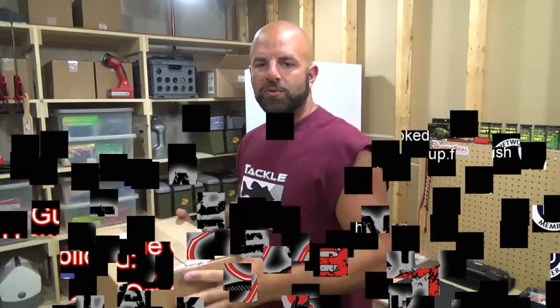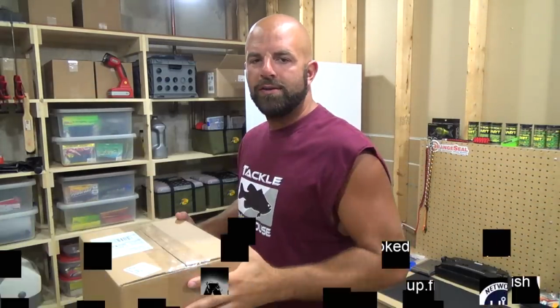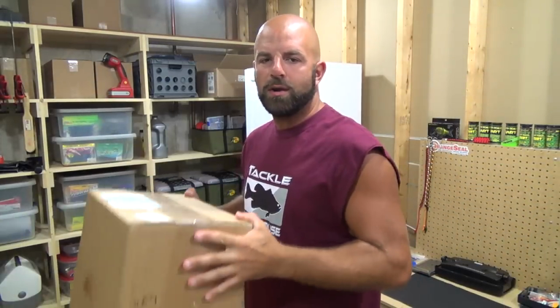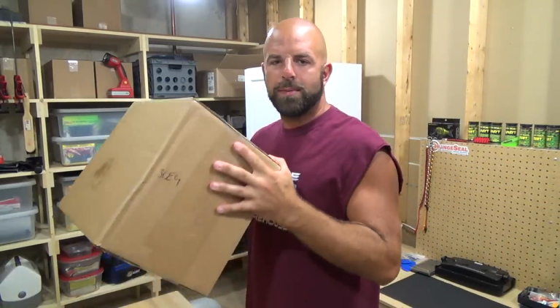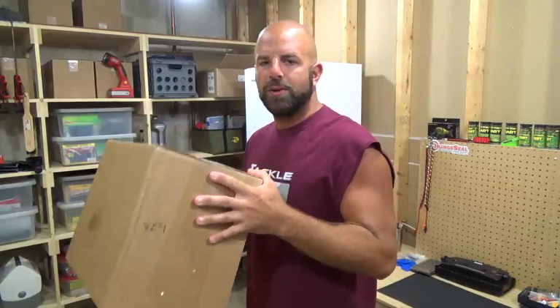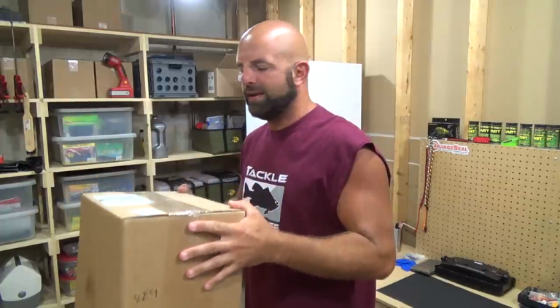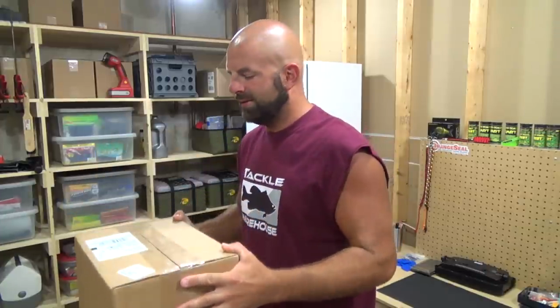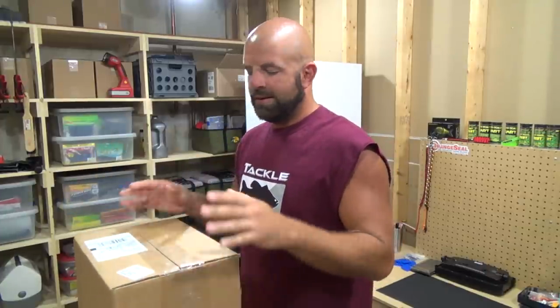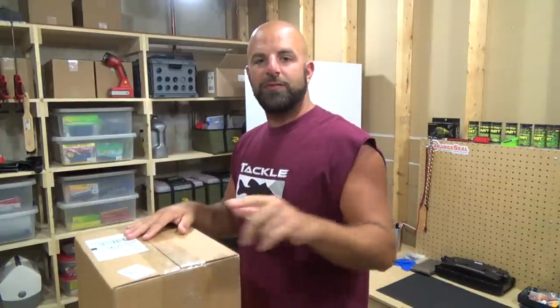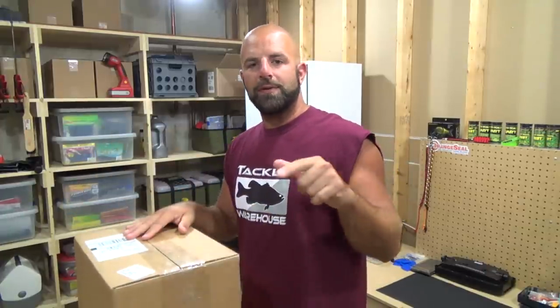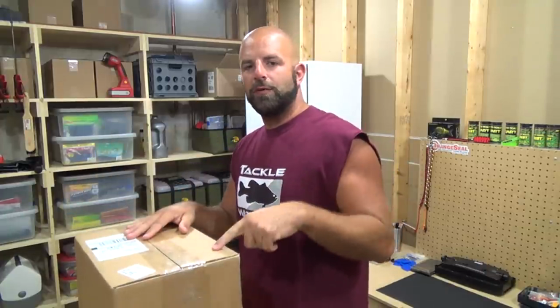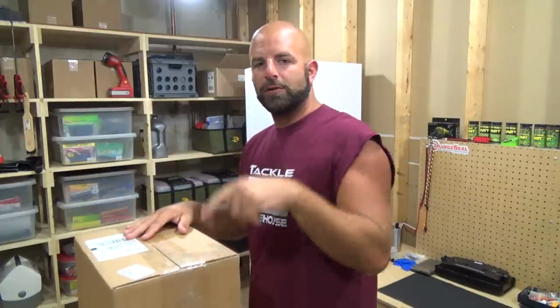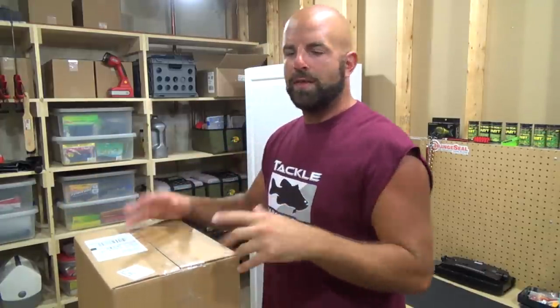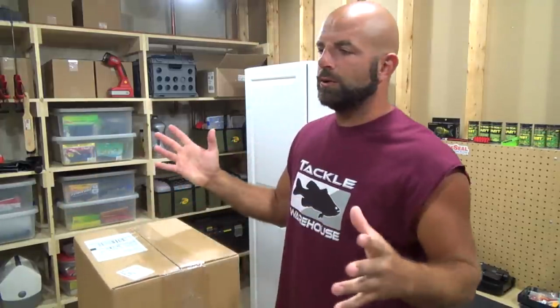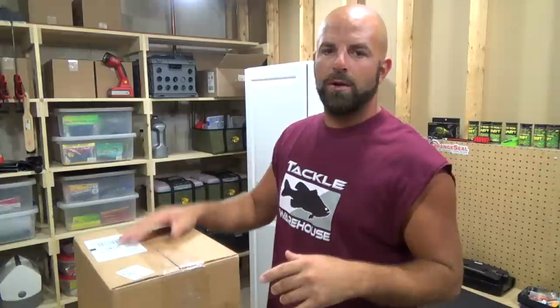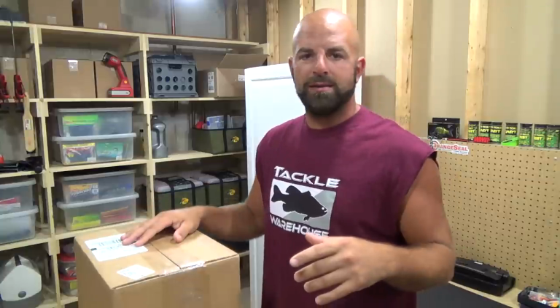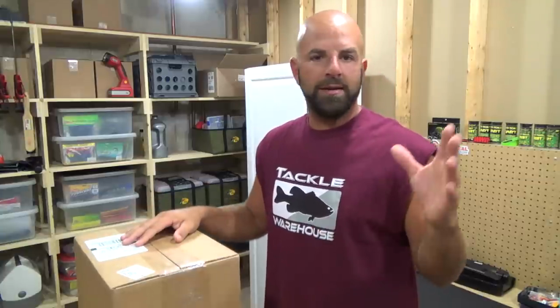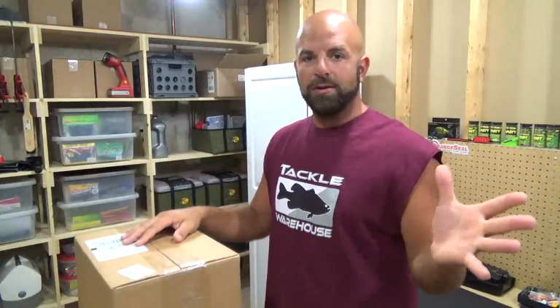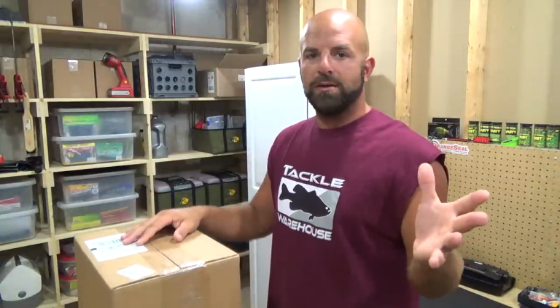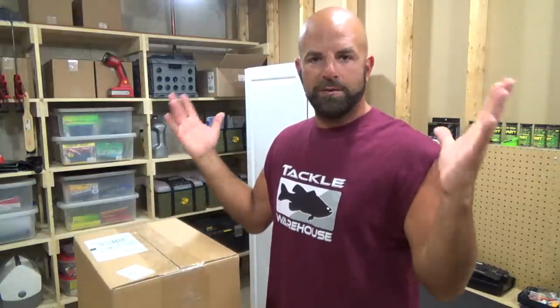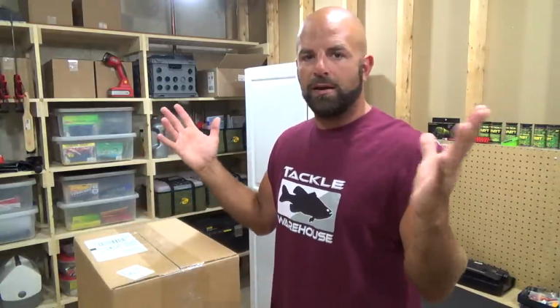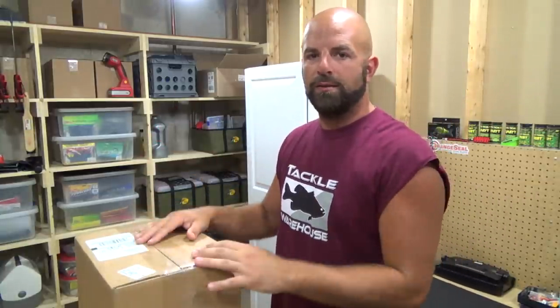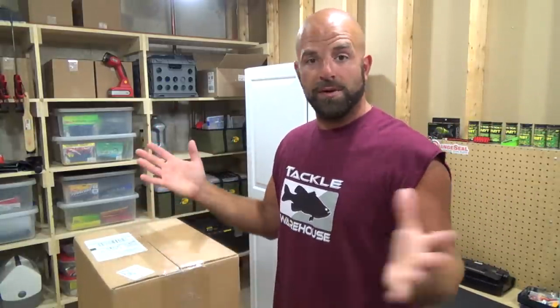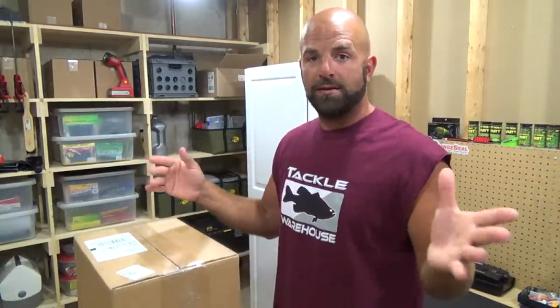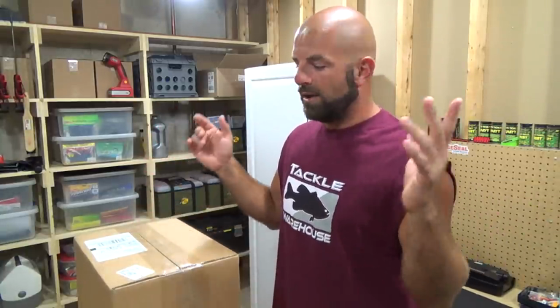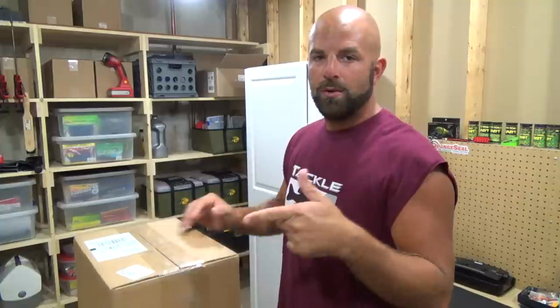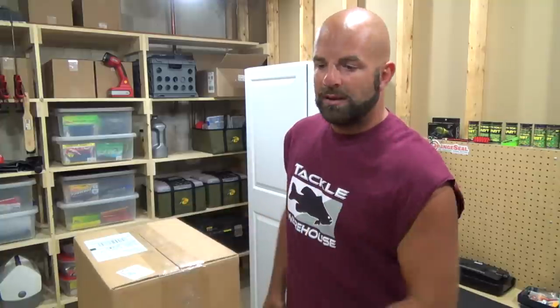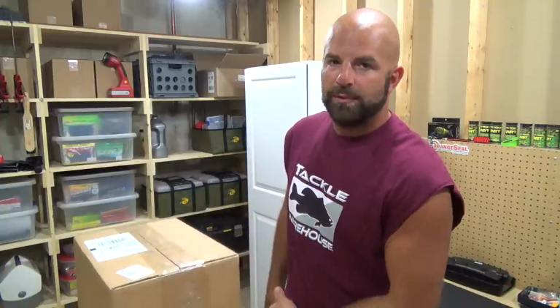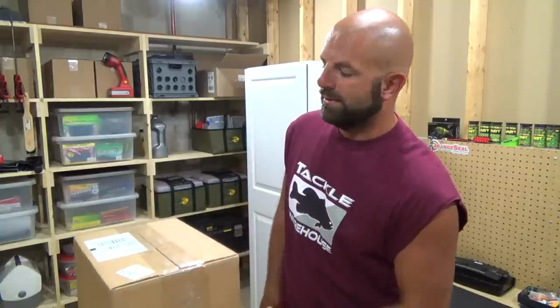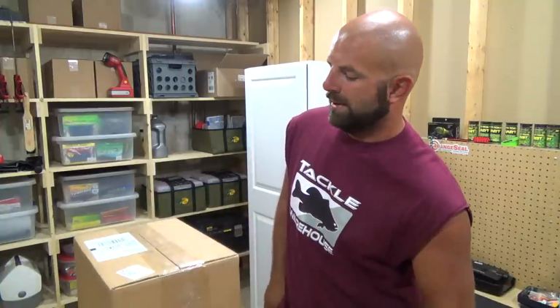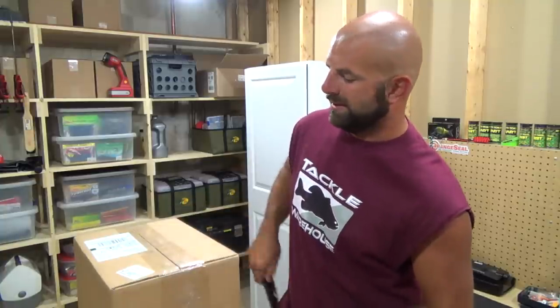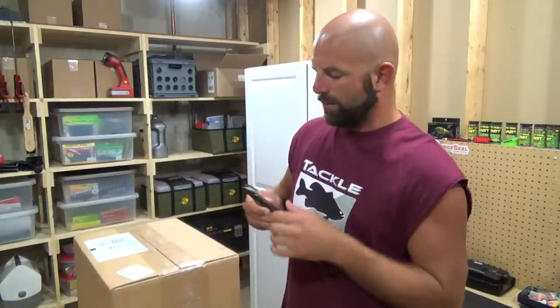What's going on guys, we got a Tackle Warehouse unboxing for you today. Give me some feedback on this video — this will be my first video in the tackle room. Let me know if you guys can hear good, we got enough lighting and all that, or too much lighting. Just let me know, give me some comments. Let's get her open.